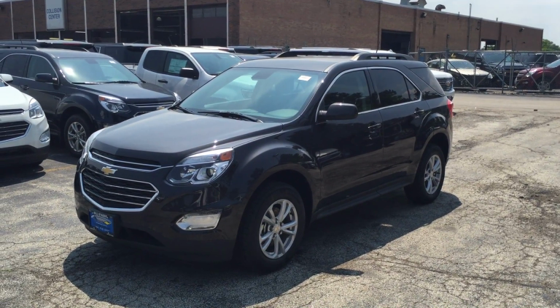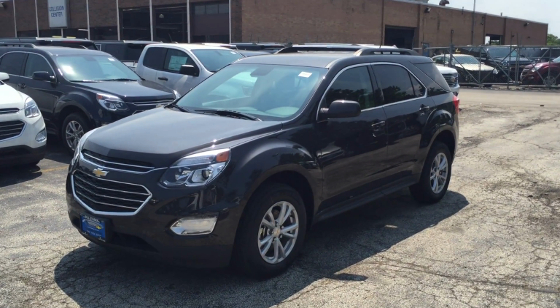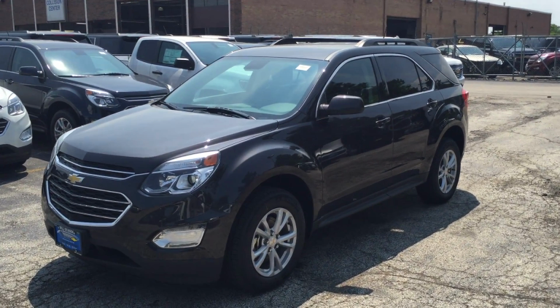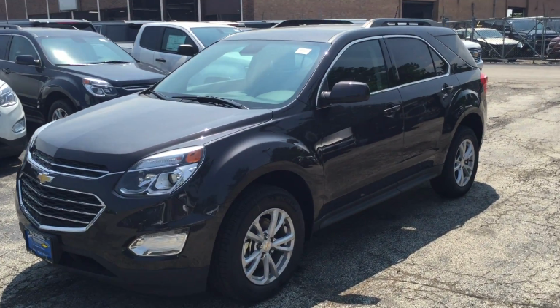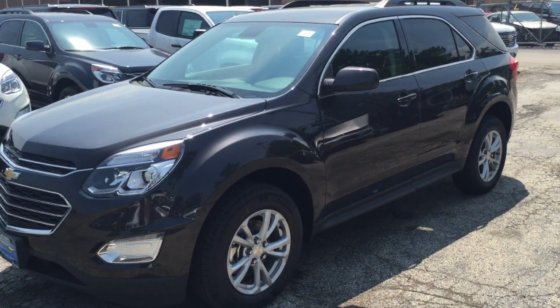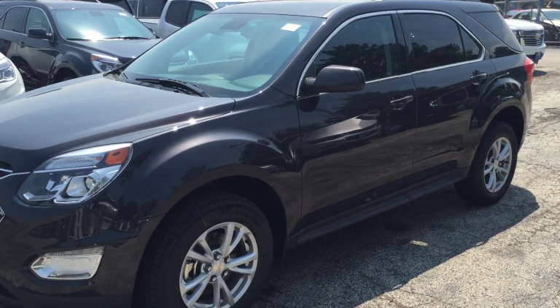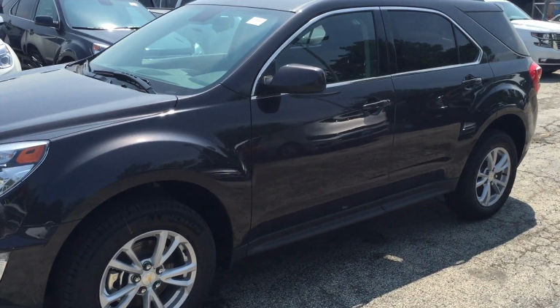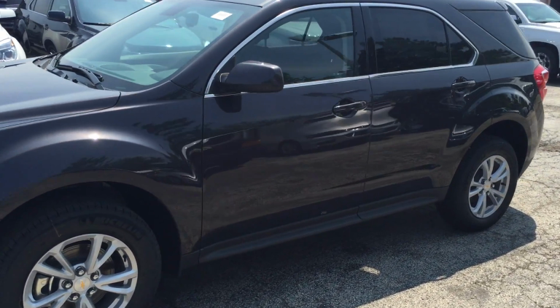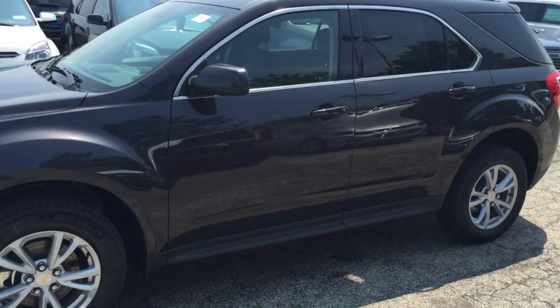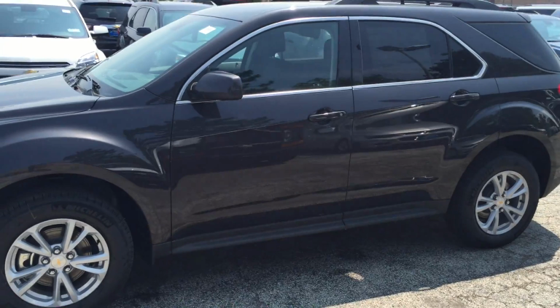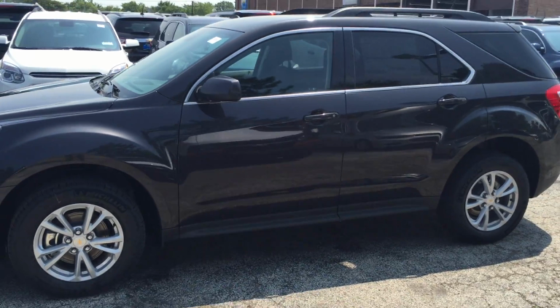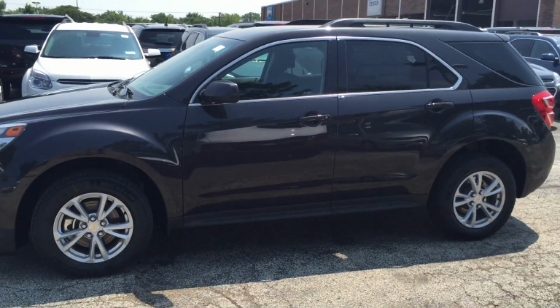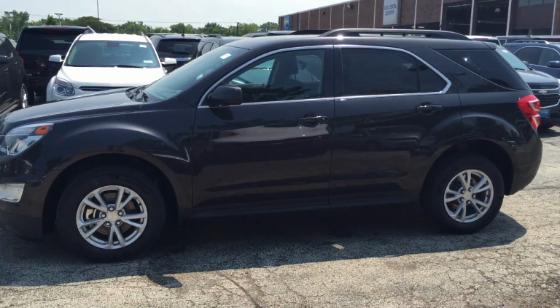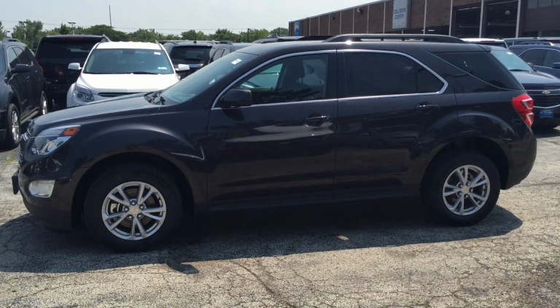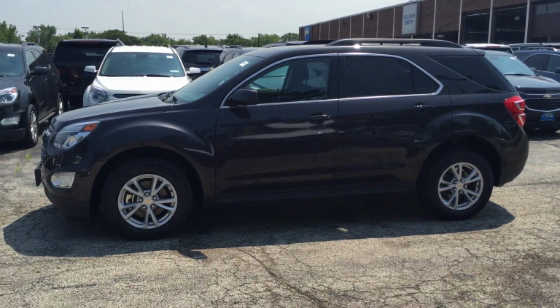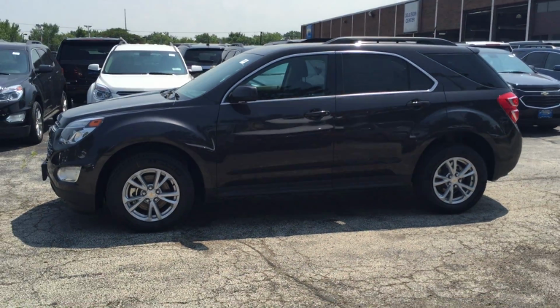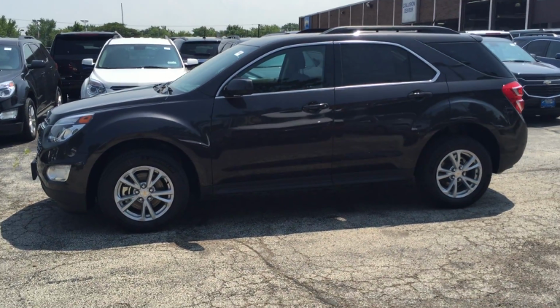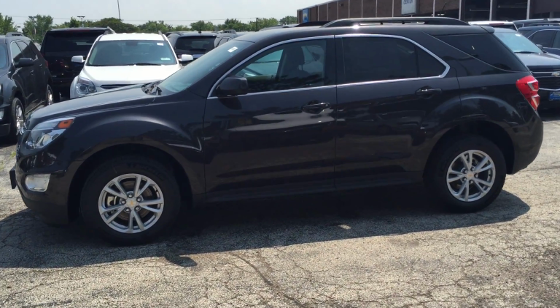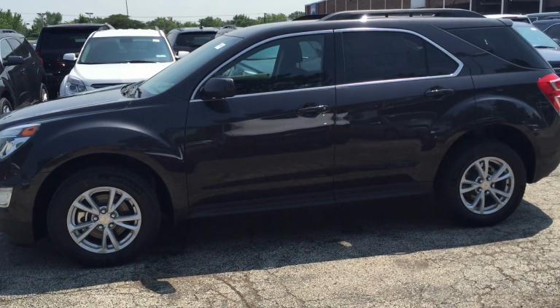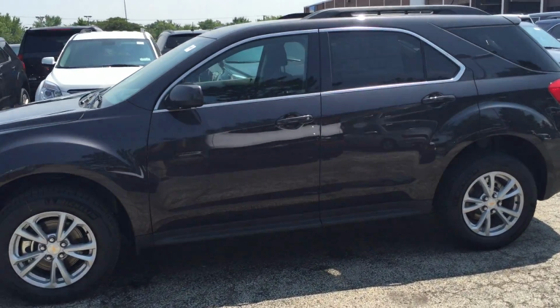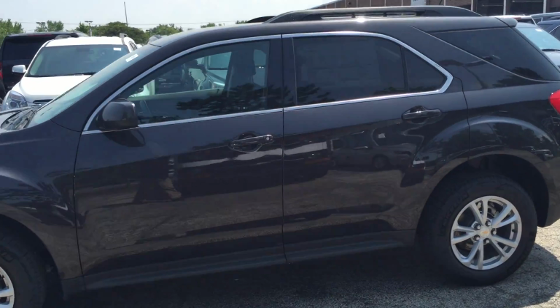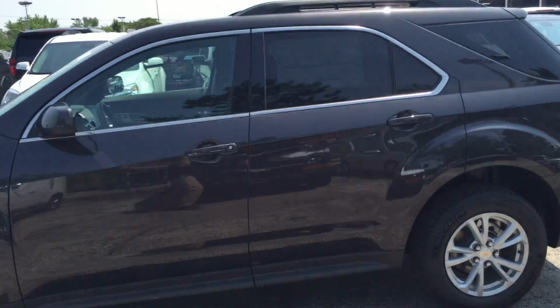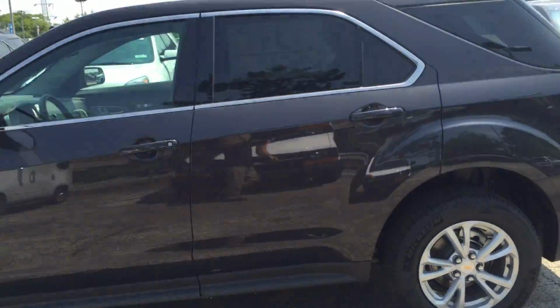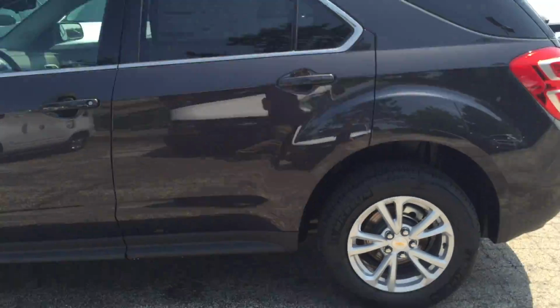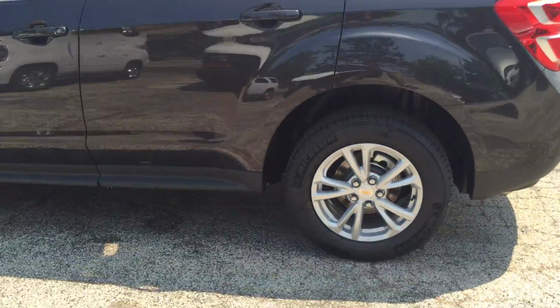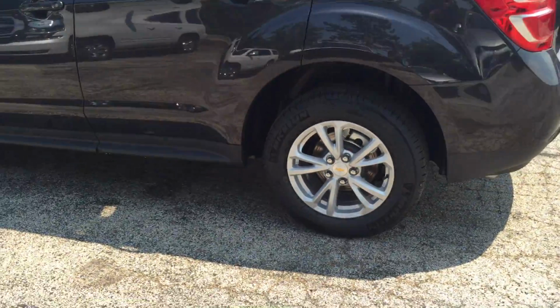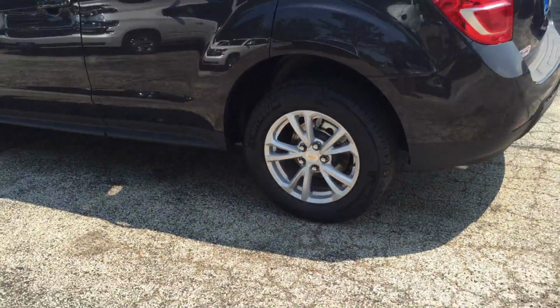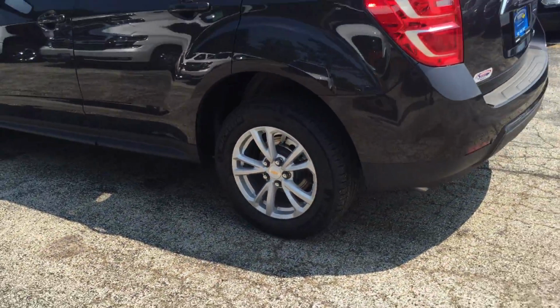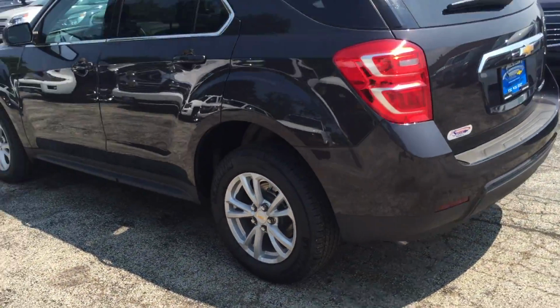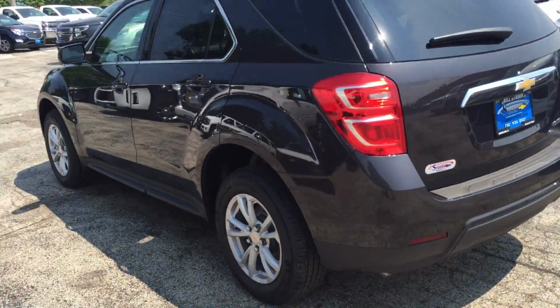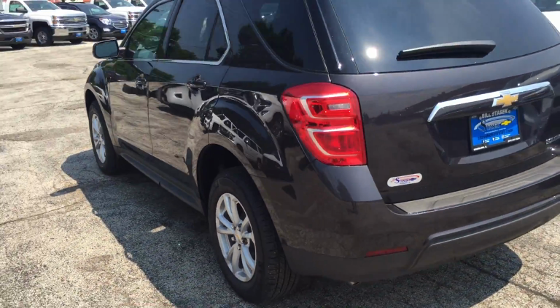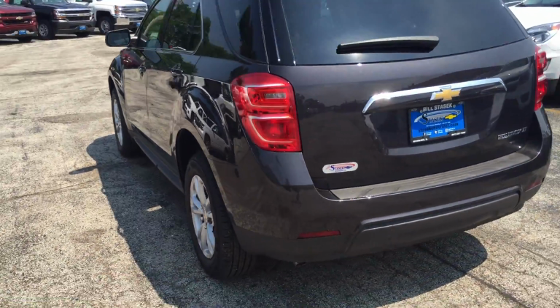2016 Chevy Equinox for sale at Bill Stasek Chevrolet in Wheeling, Illinois, serving Arlington Heights, Buffalo Grove, Mount Prospect, Northbrook, Prospect Heights, and all of the northwest suburbs.